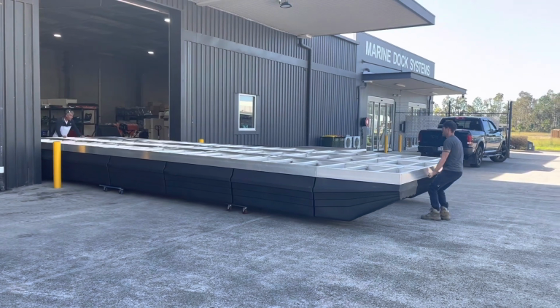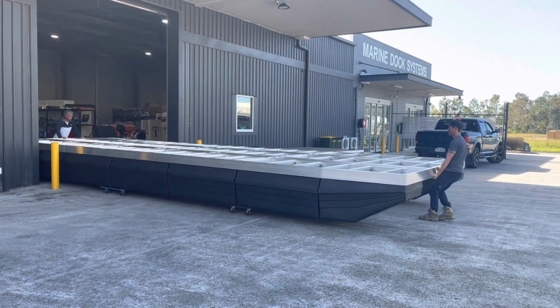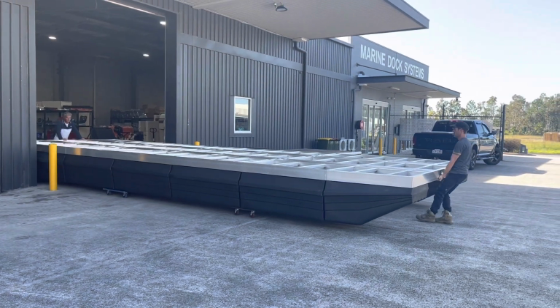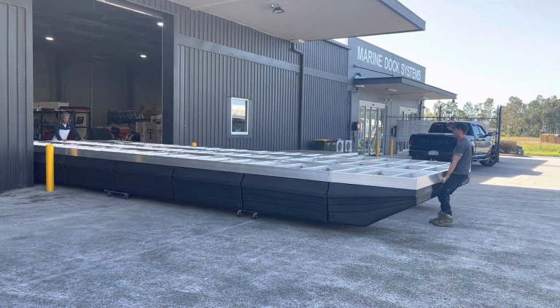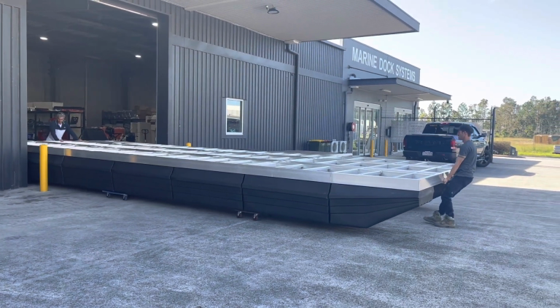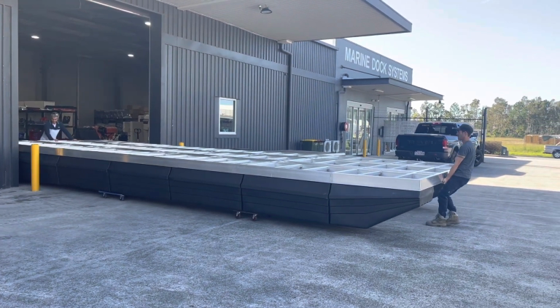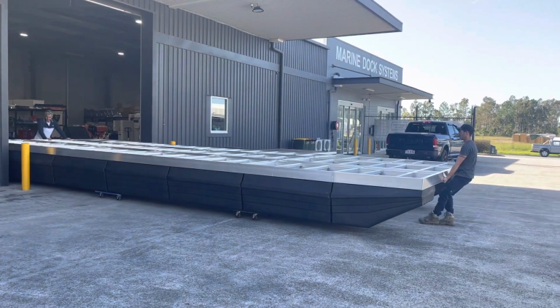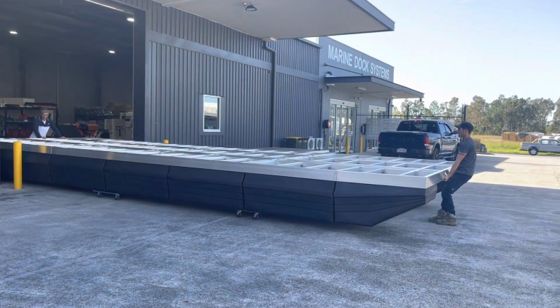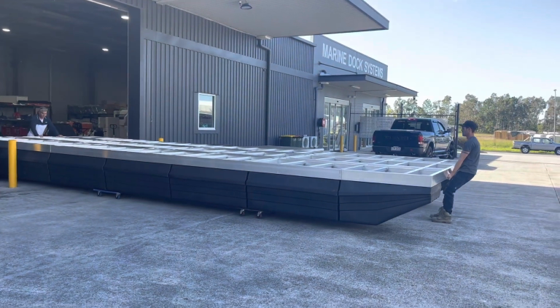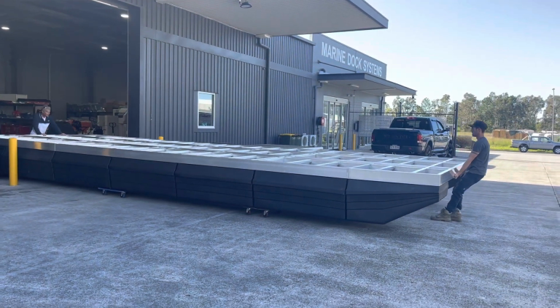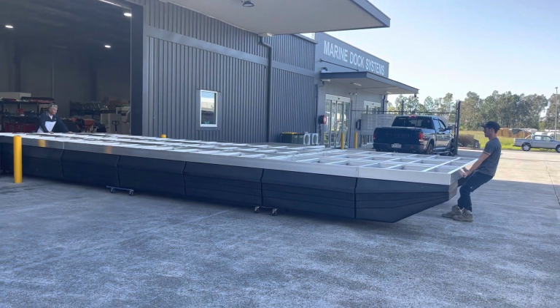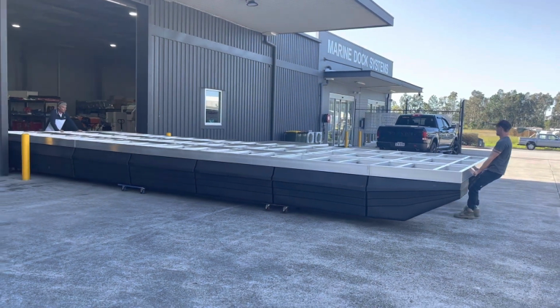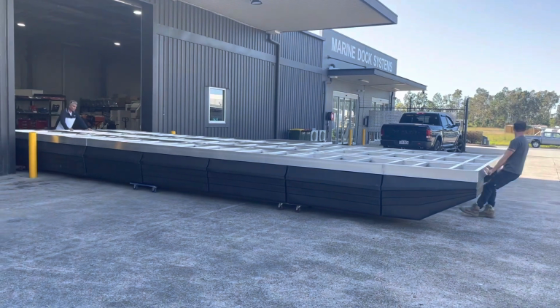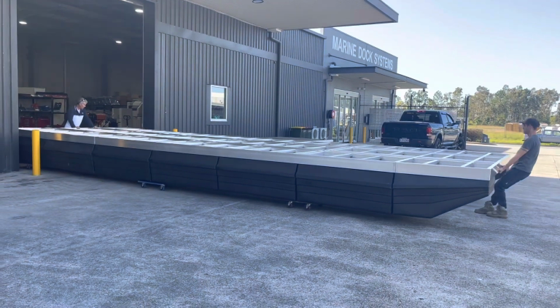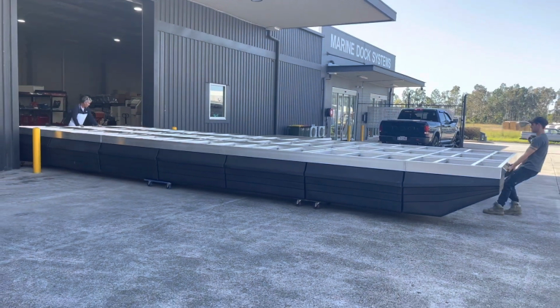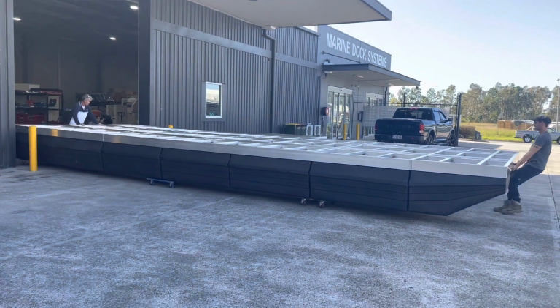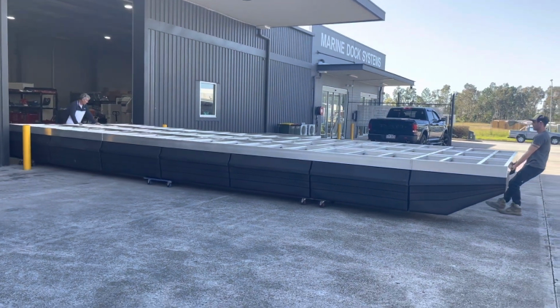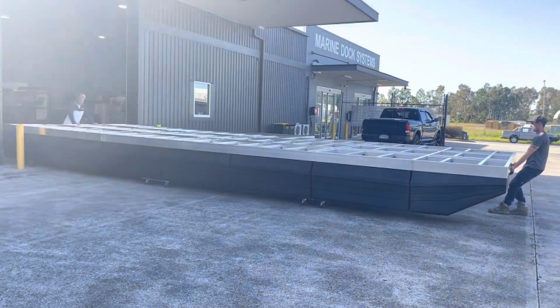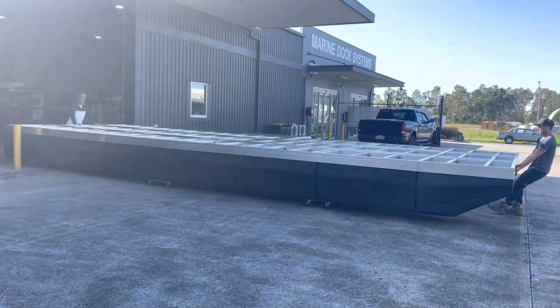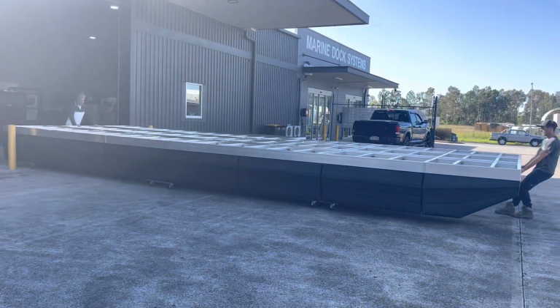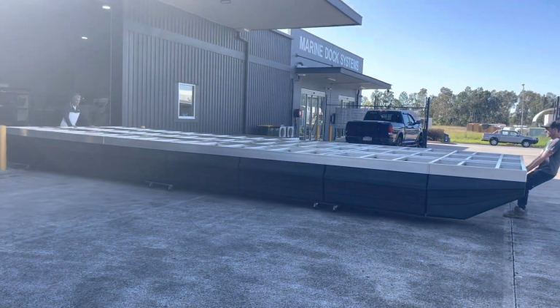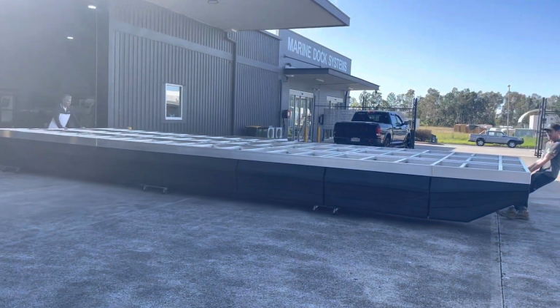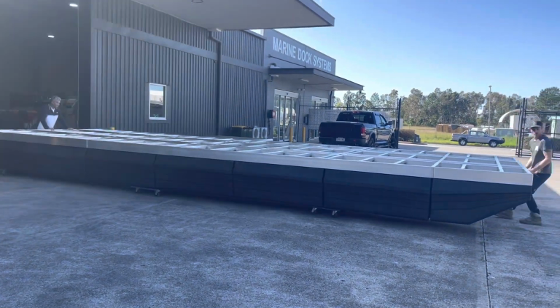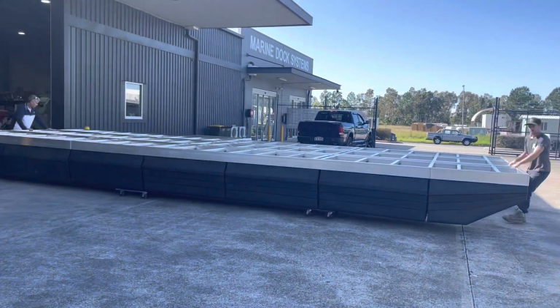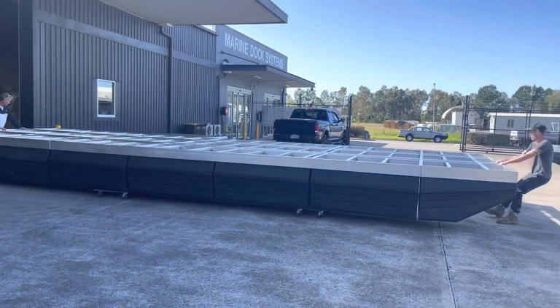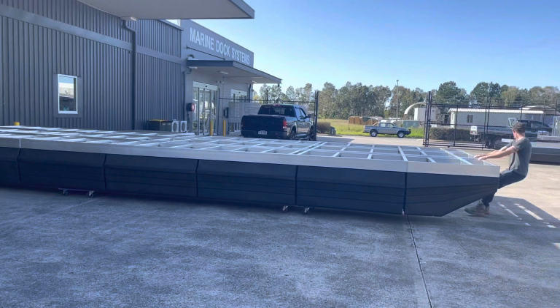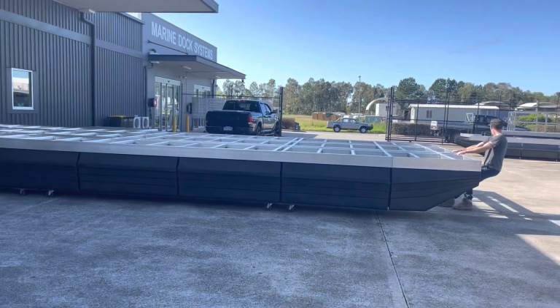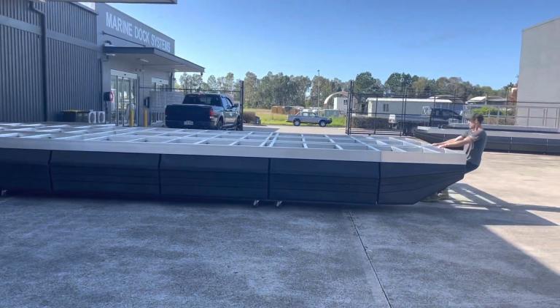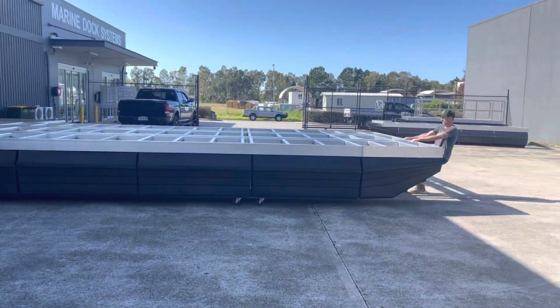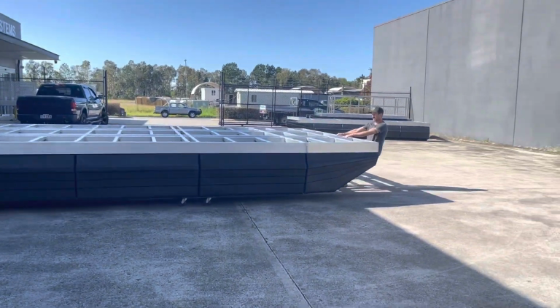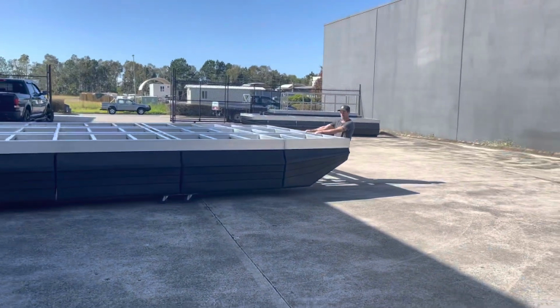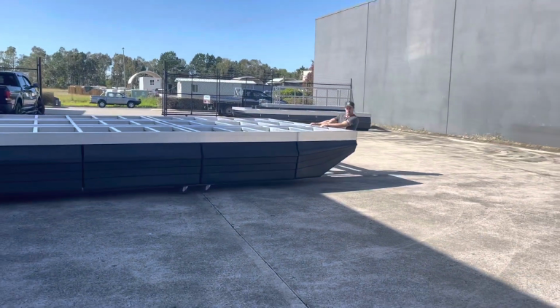Here we are just pulling out this new houseboat frame. It's 10 meters long by 3.8 meters wide, which is 33 feet long by 12.5 feet wide.